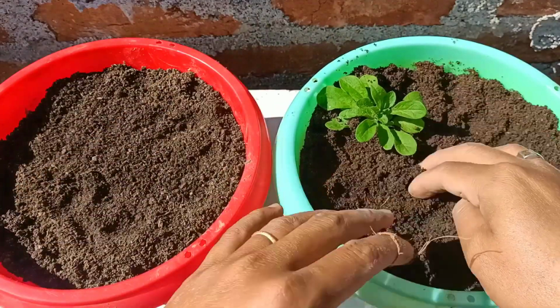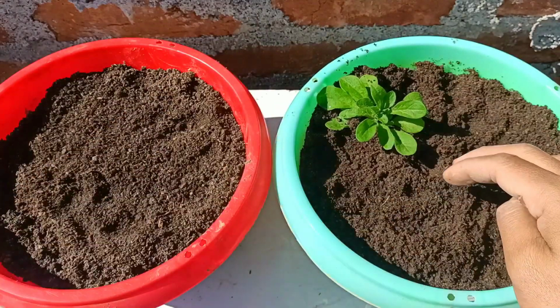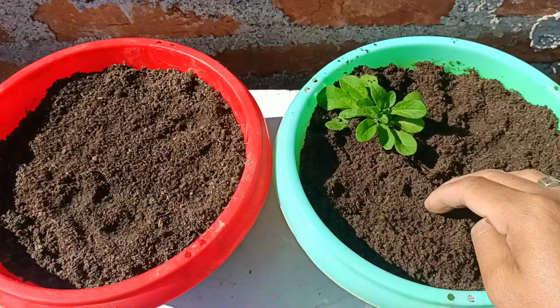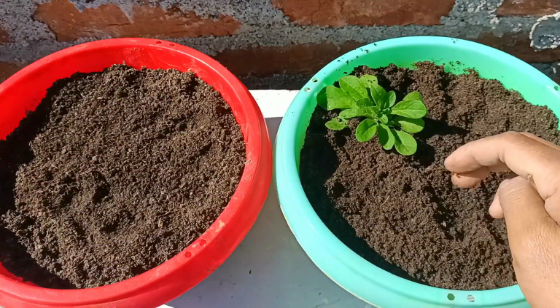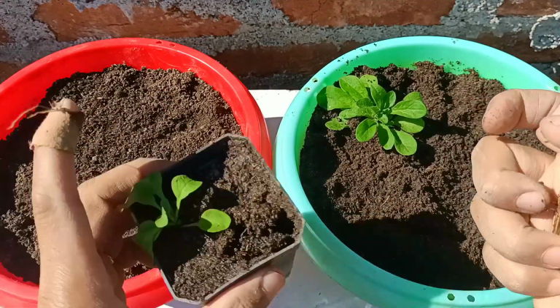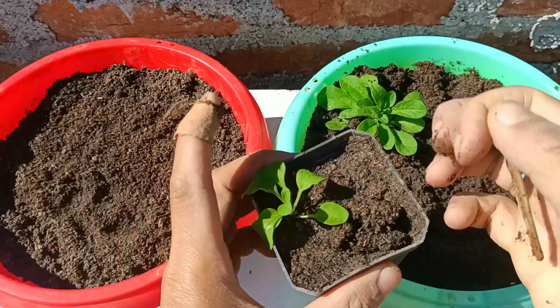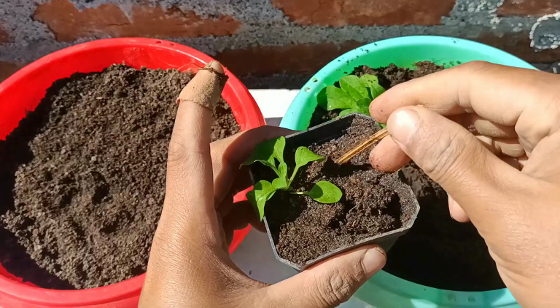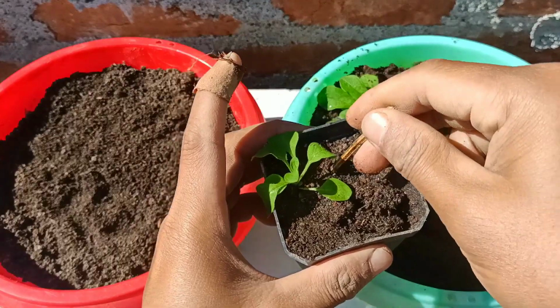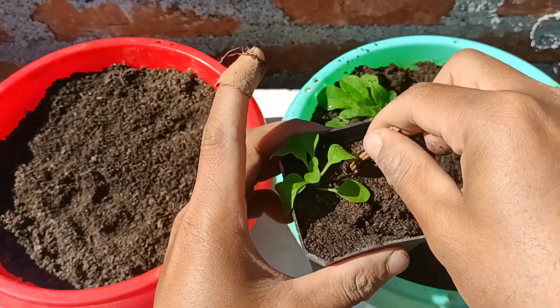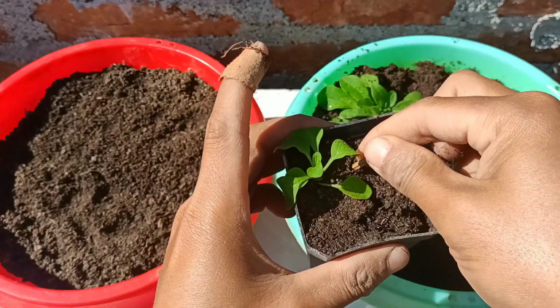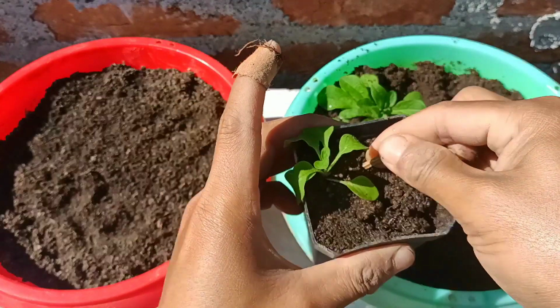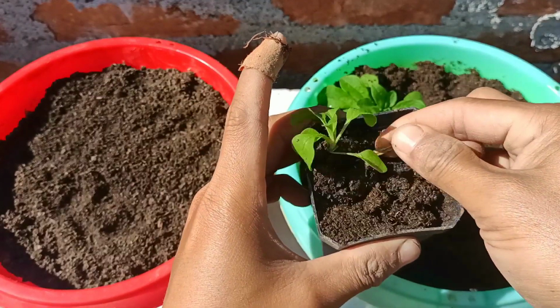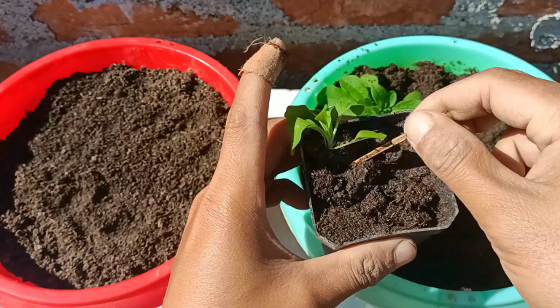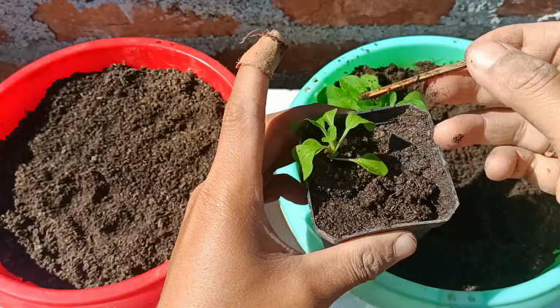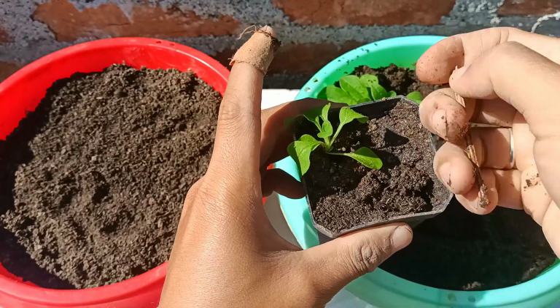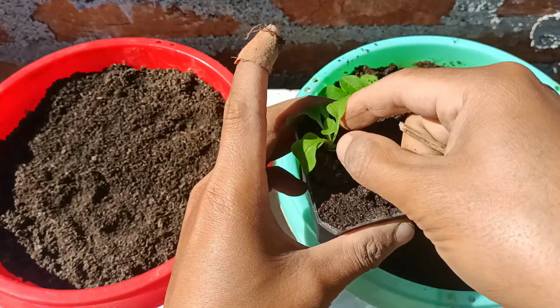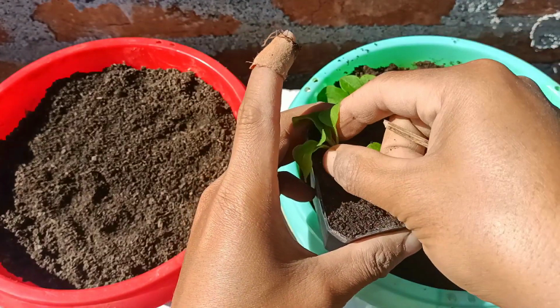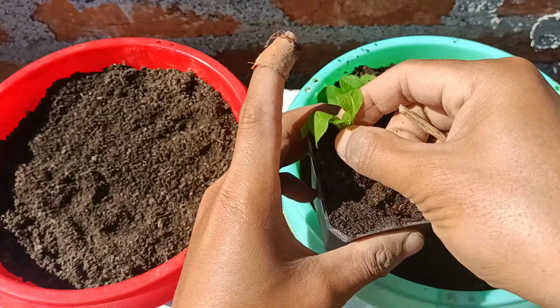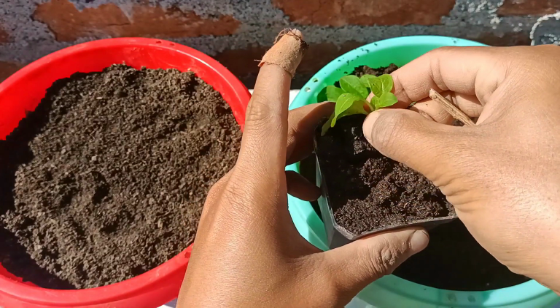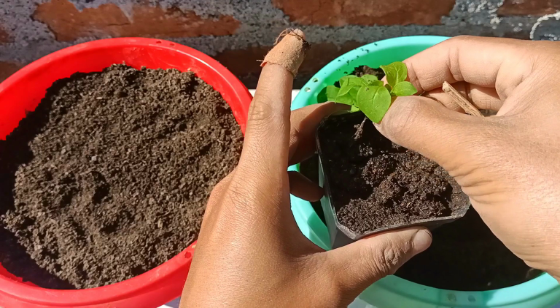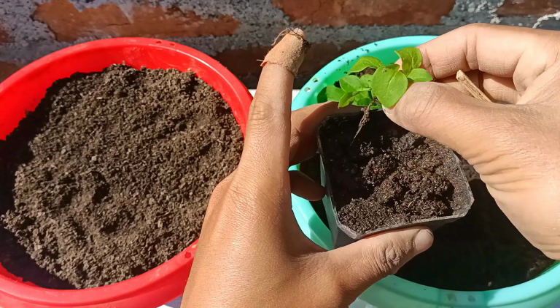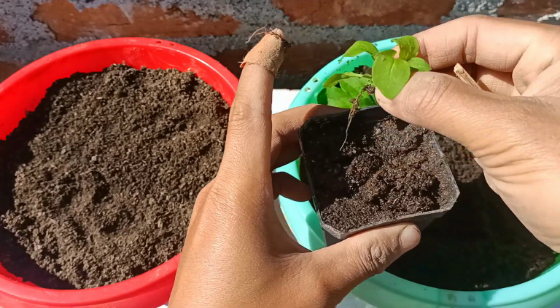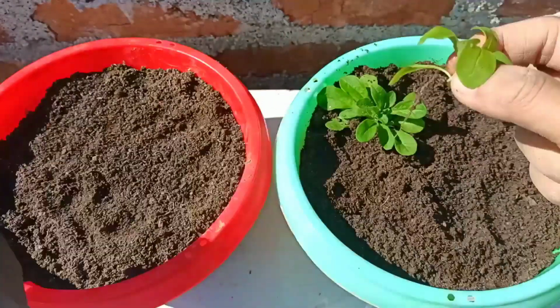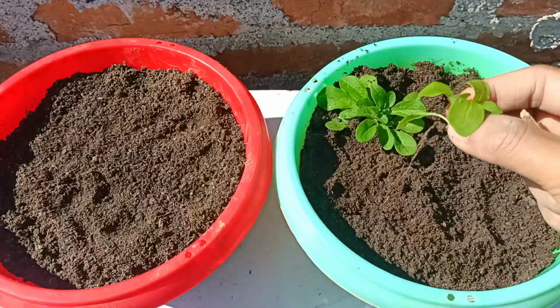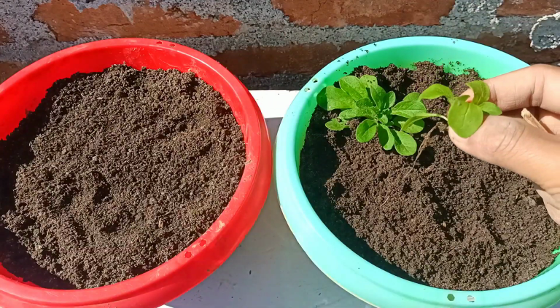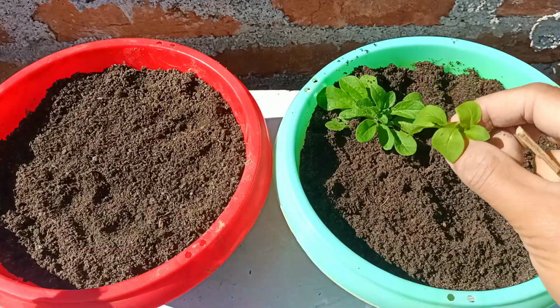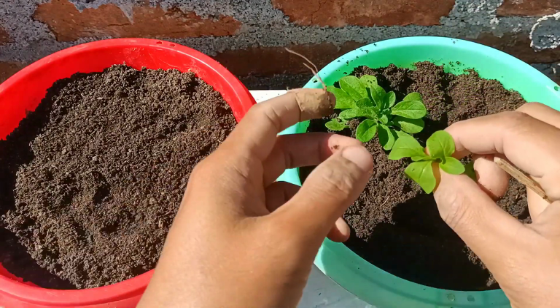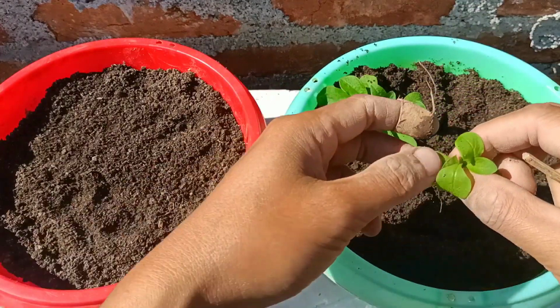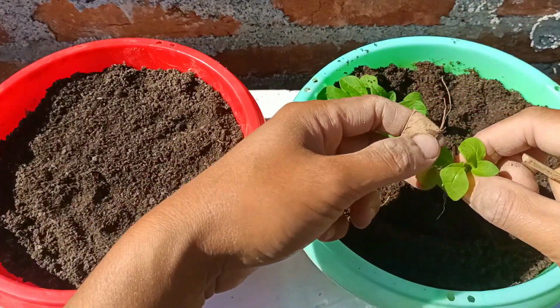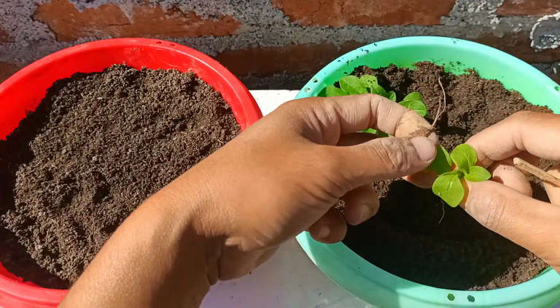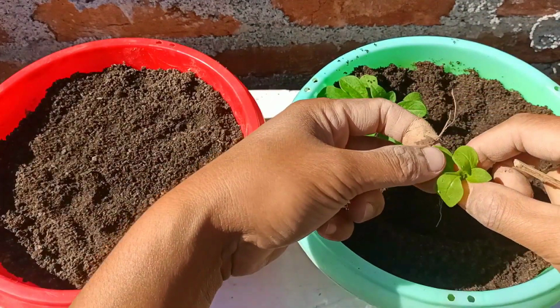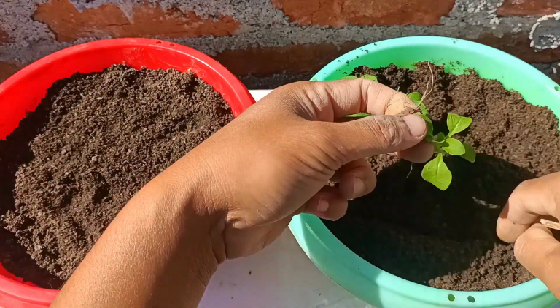I'm going to plant all the plants in the same way. Petunia plants can be grown both from seedling and cuttings. I have already made a video on how to grow petunia from cuttings — I'll give you the link in the description box.